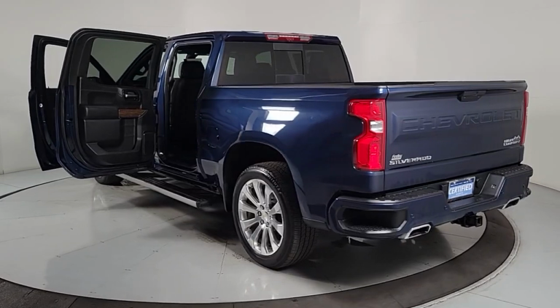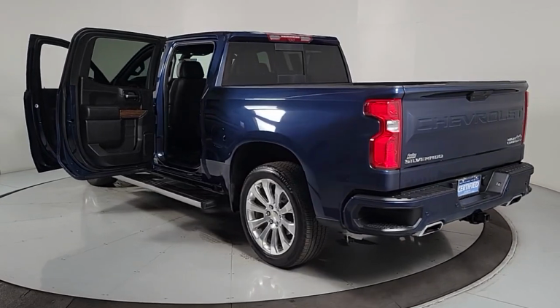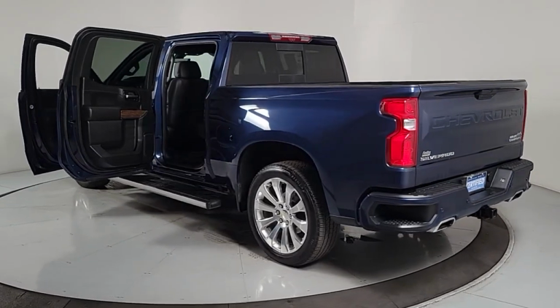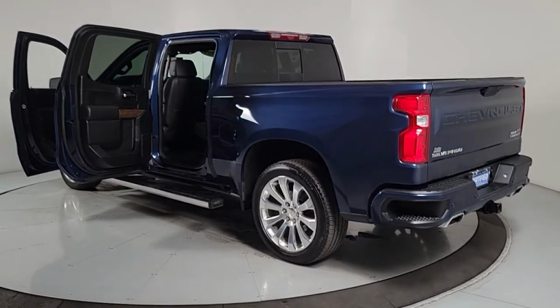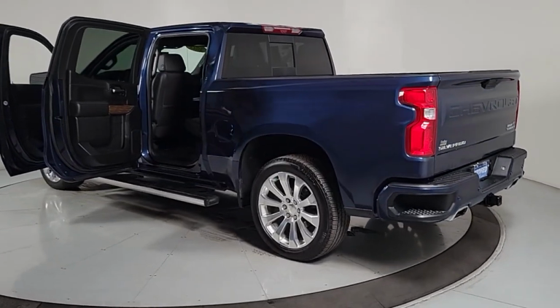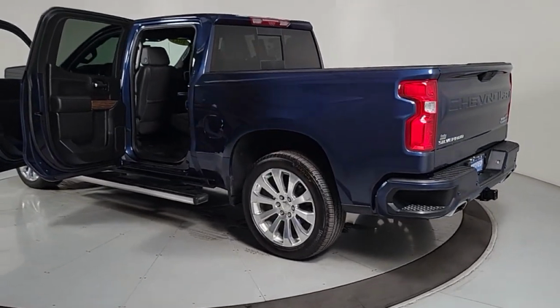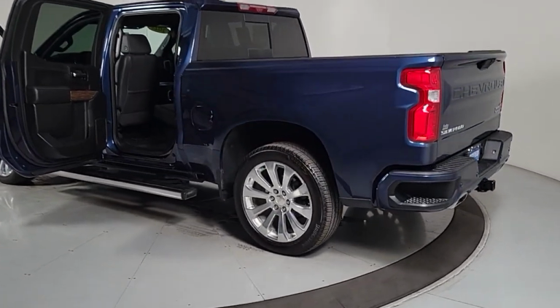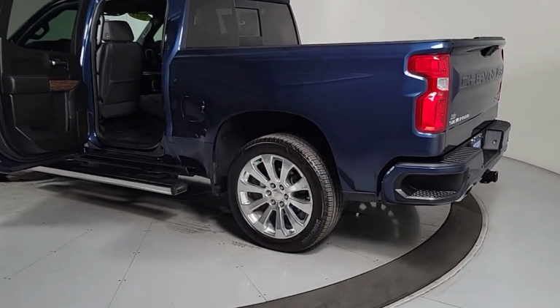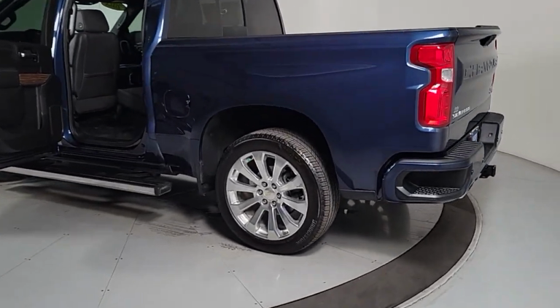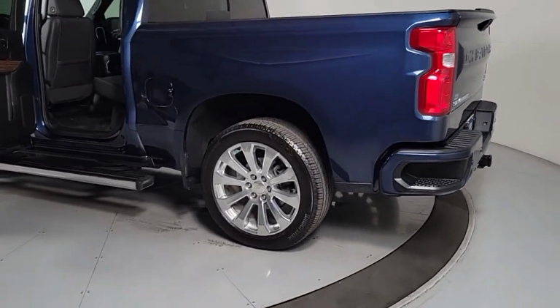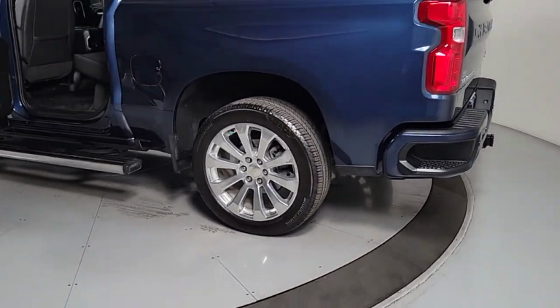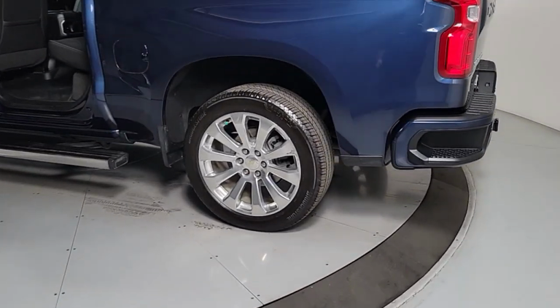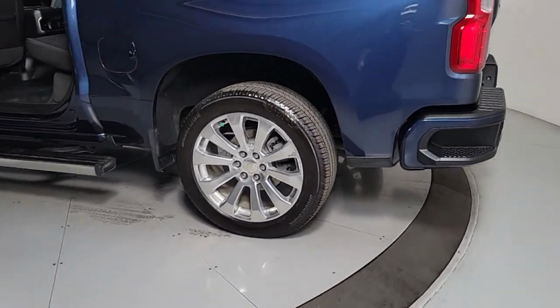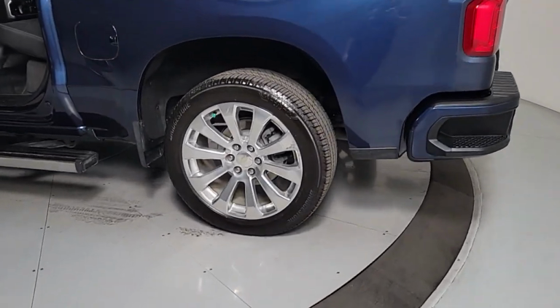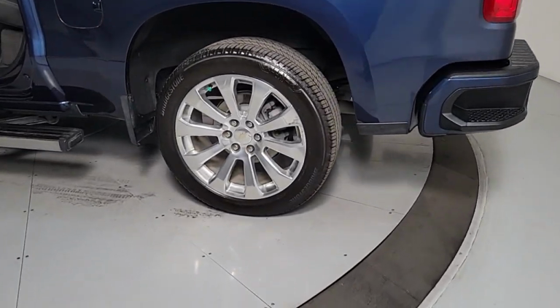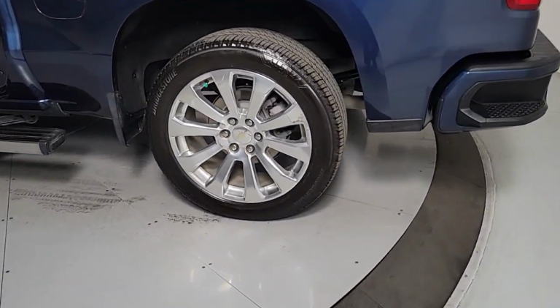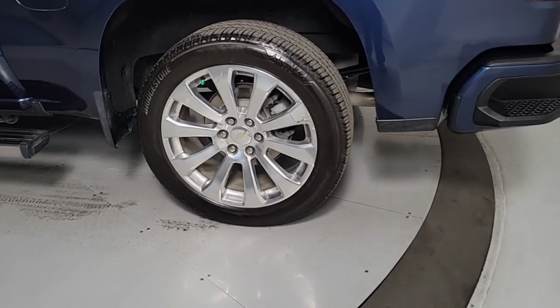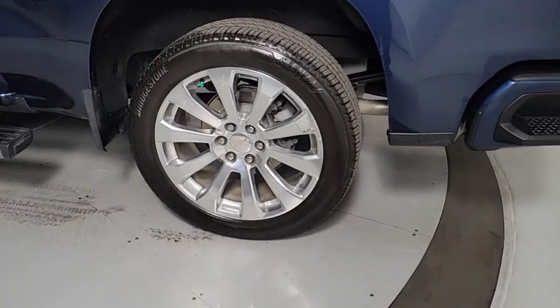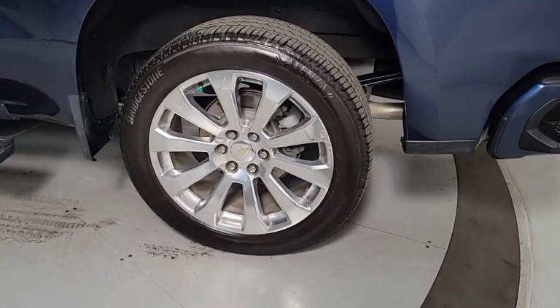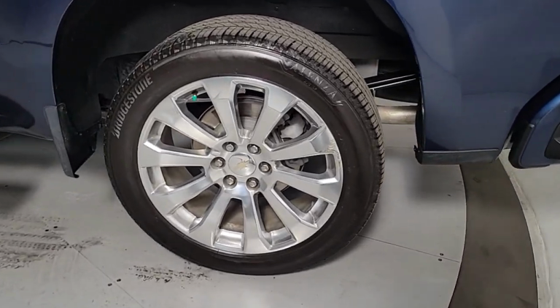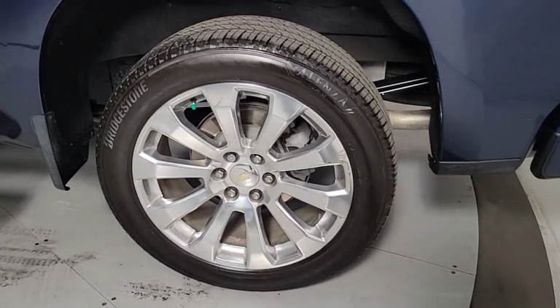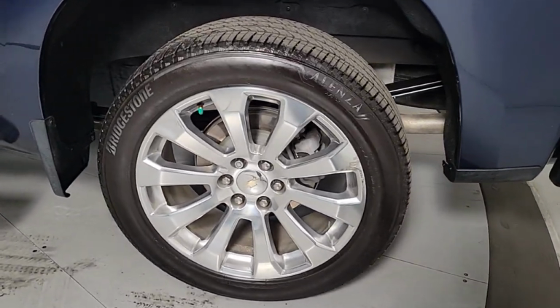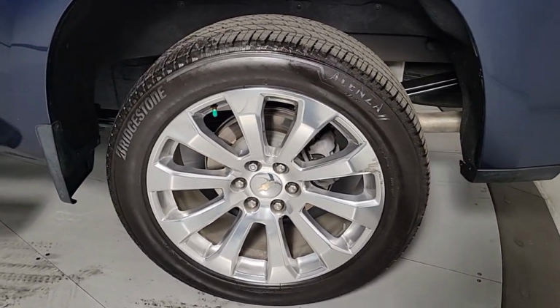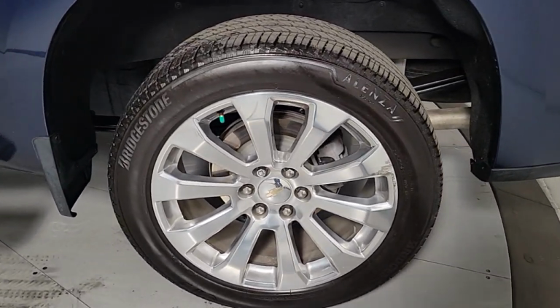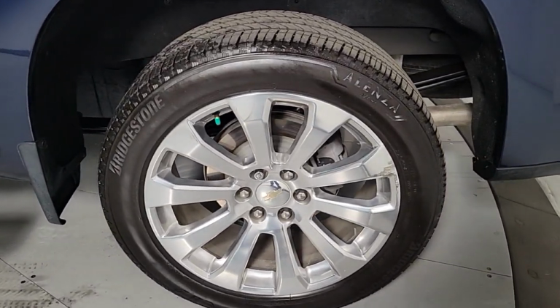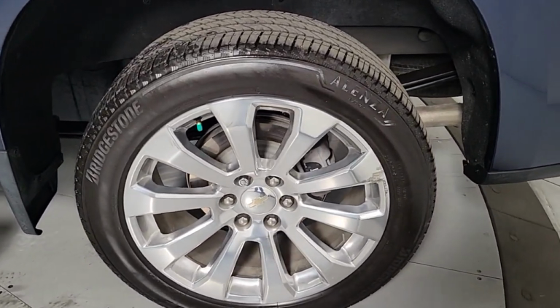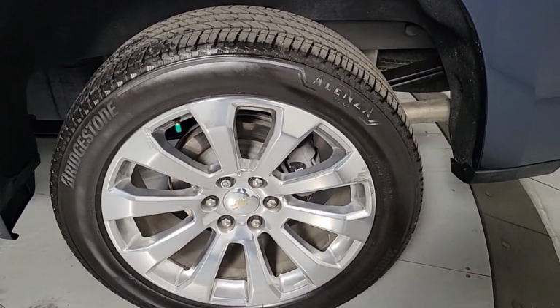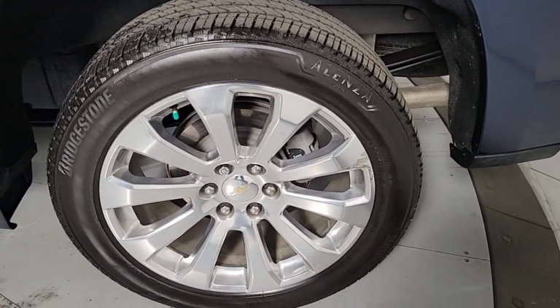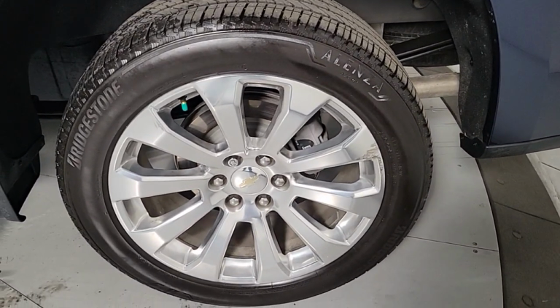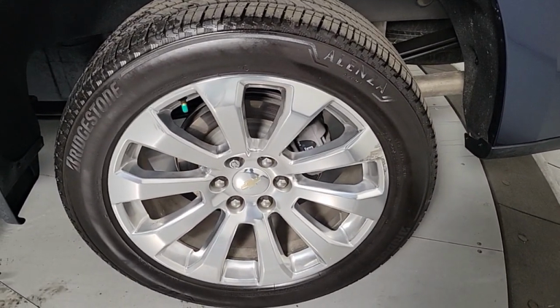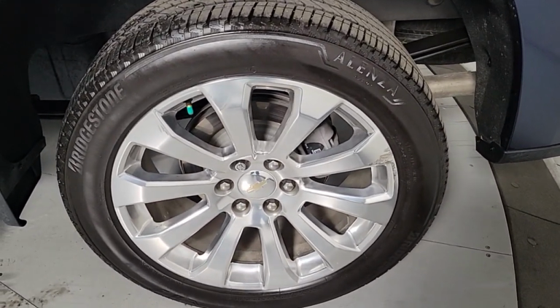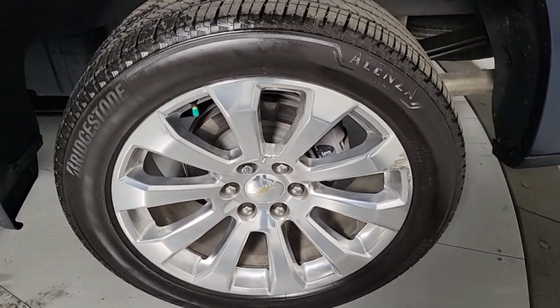Lane departure warning, navigation system, heated driver seat, and sun/moonroof. Work smart in the comfortable, connected Silverado 1500. Drive it today.